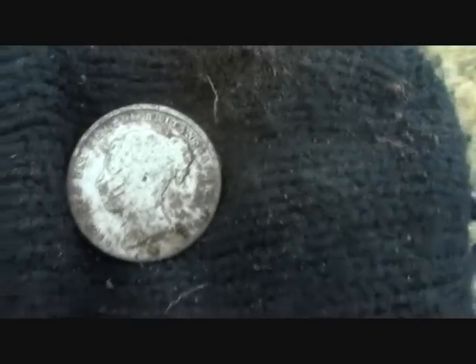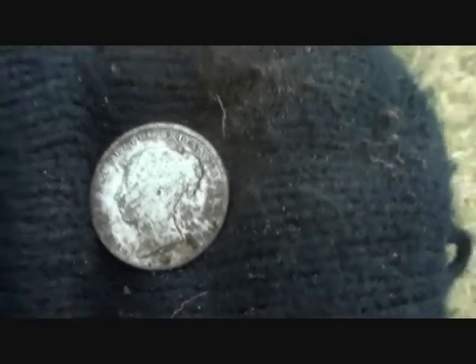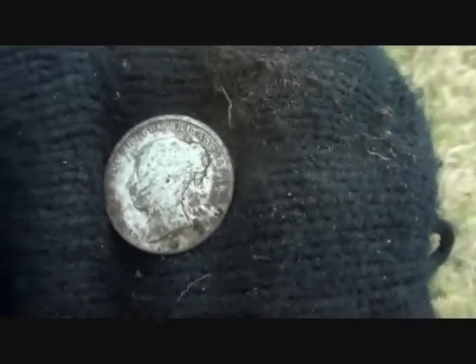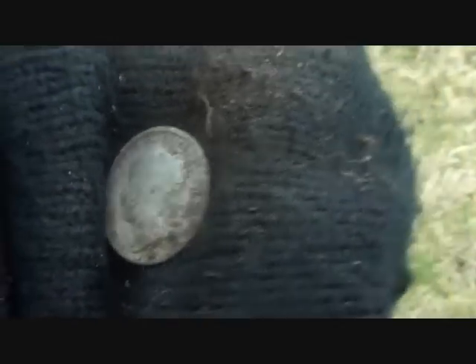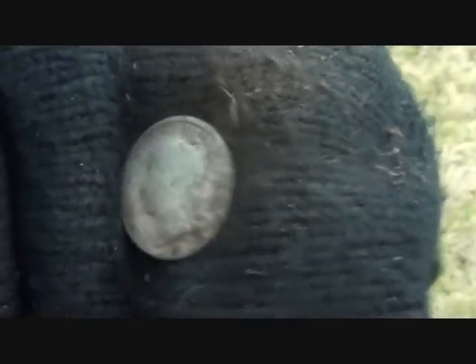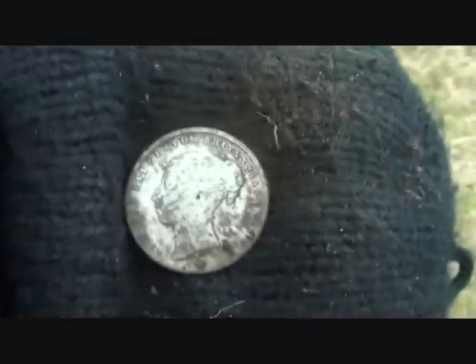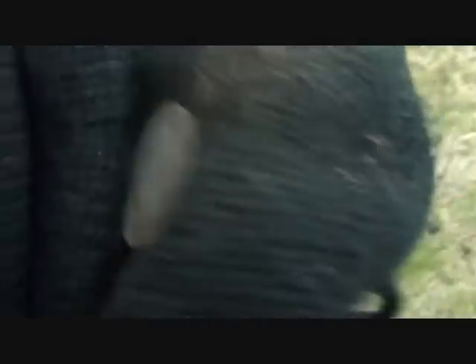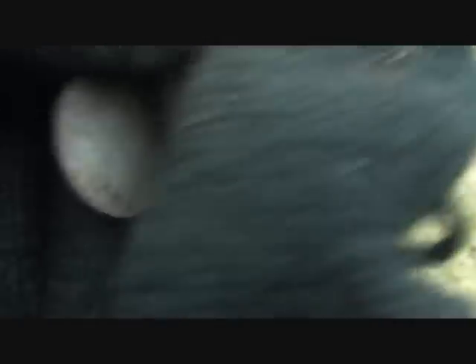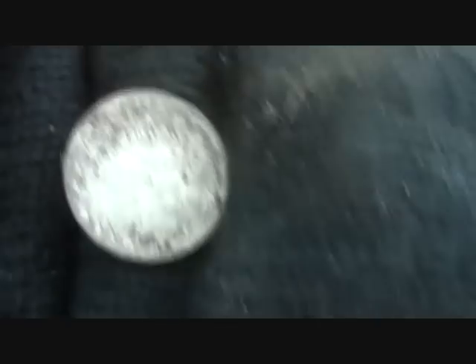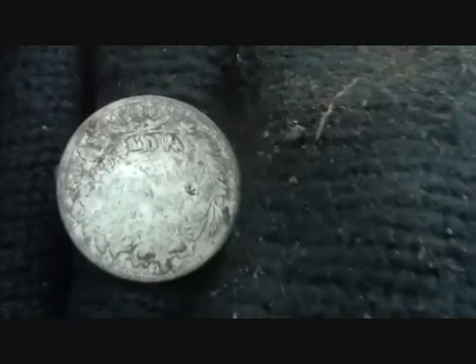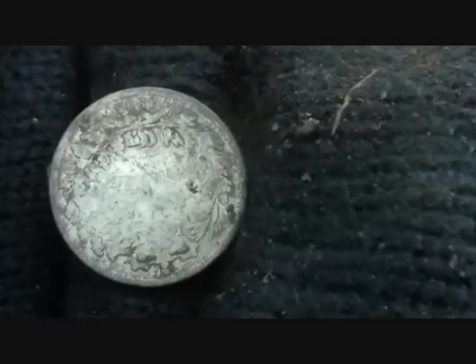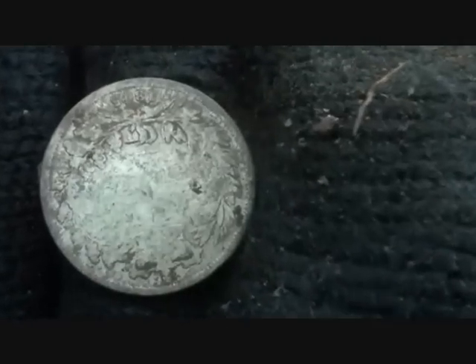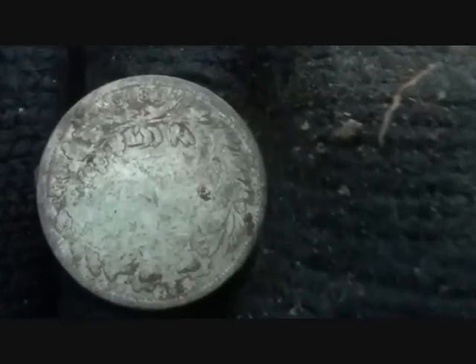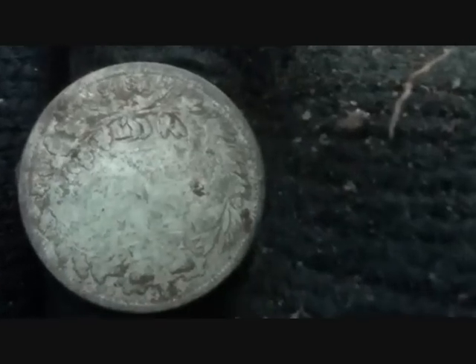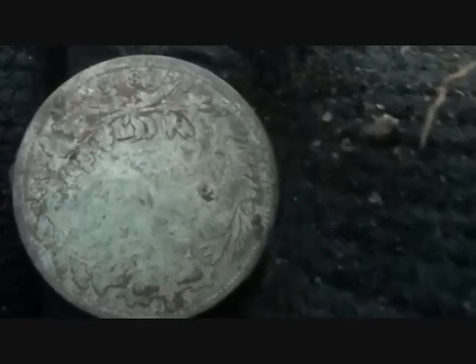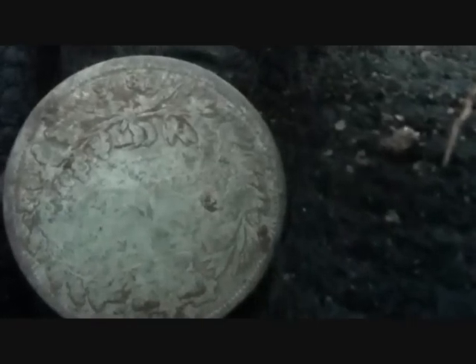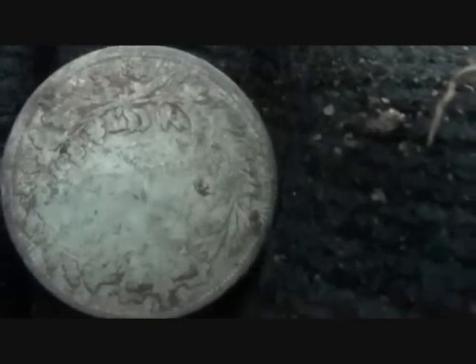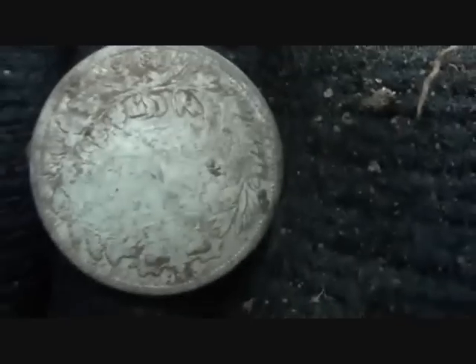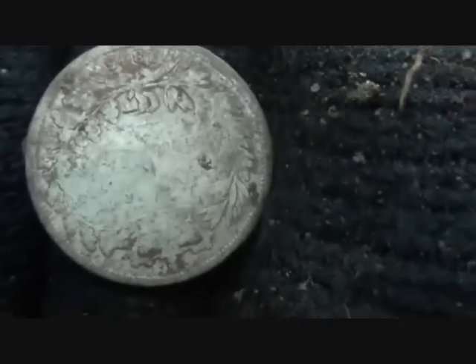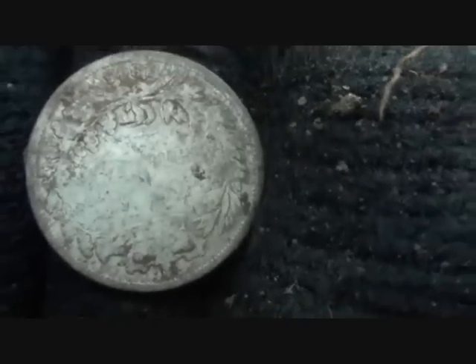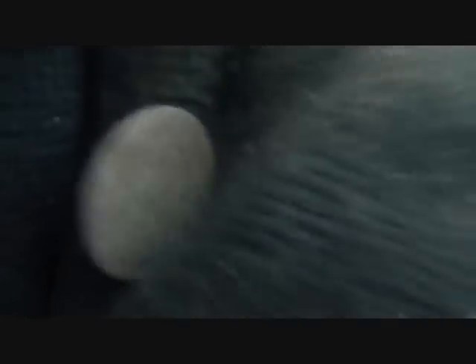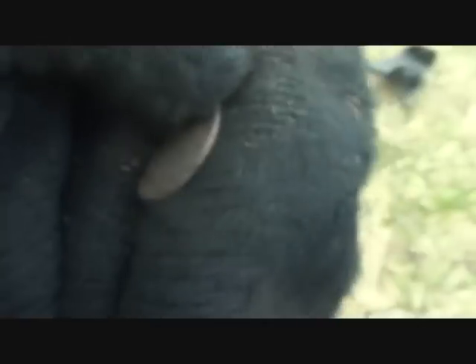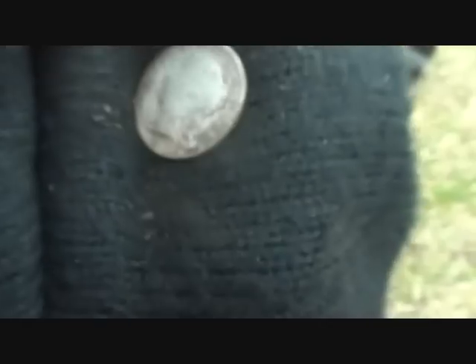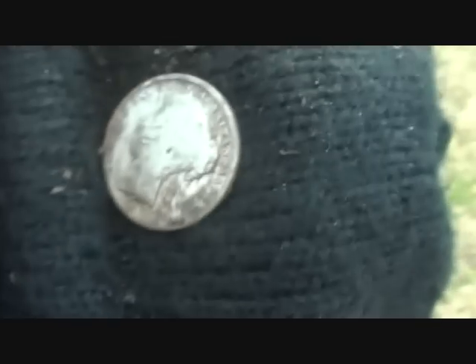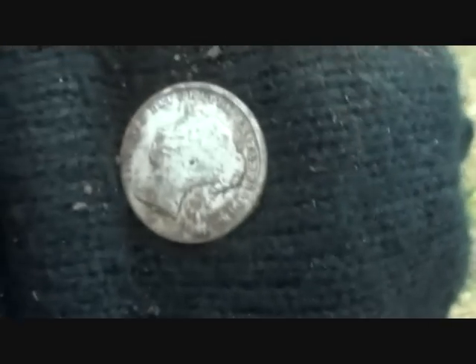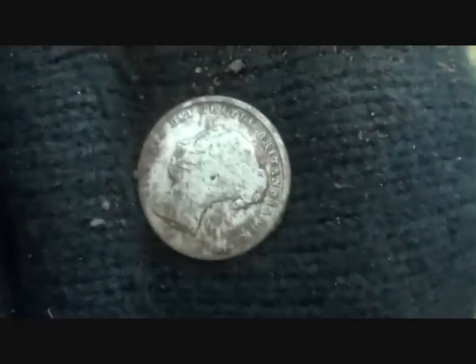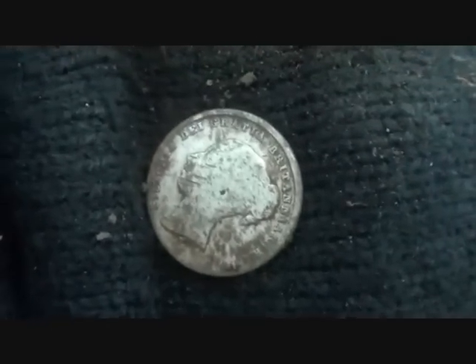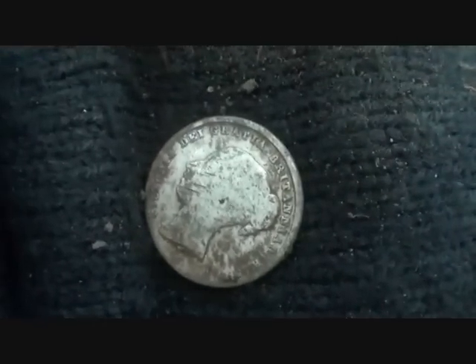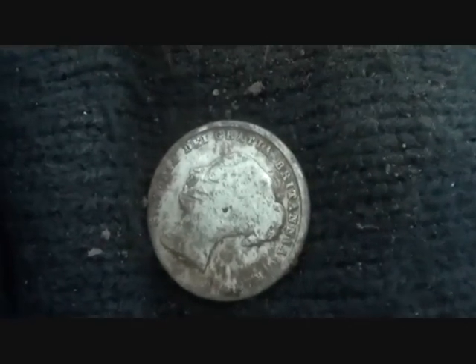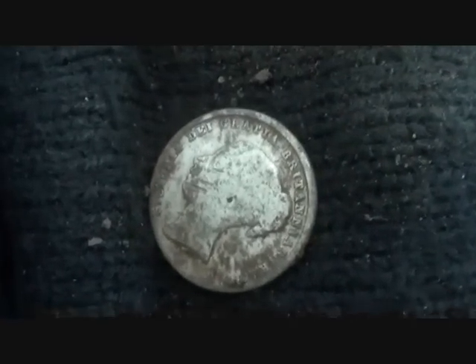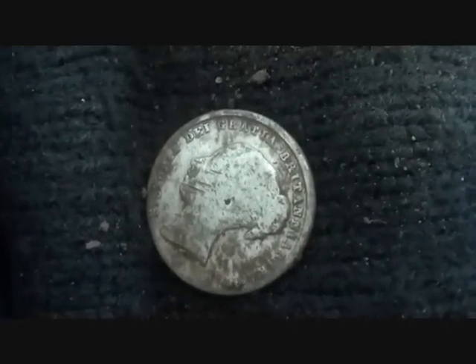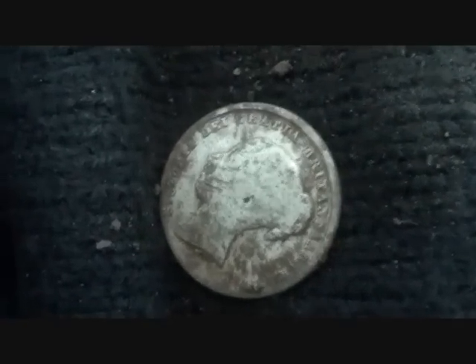Queen Victoria shilling, young head! We'll leave it at that I think — pack up now because my fingers are freezing.